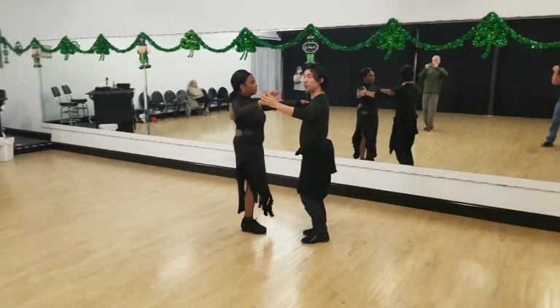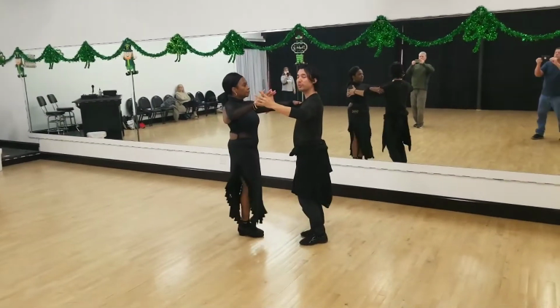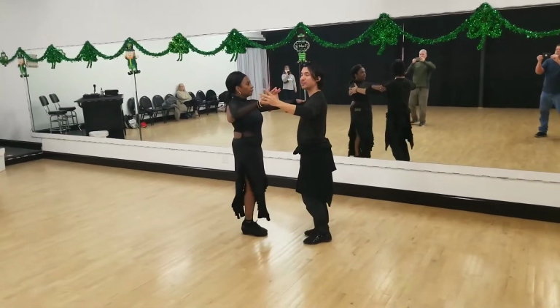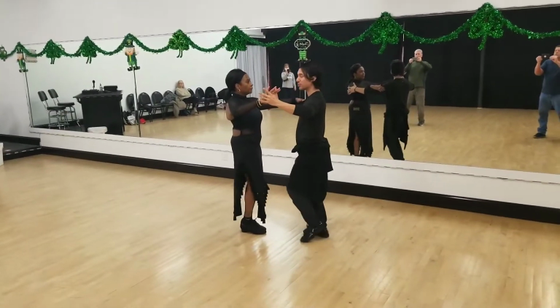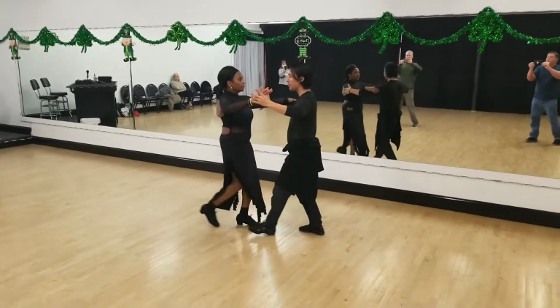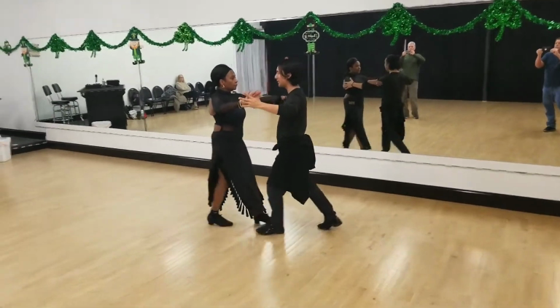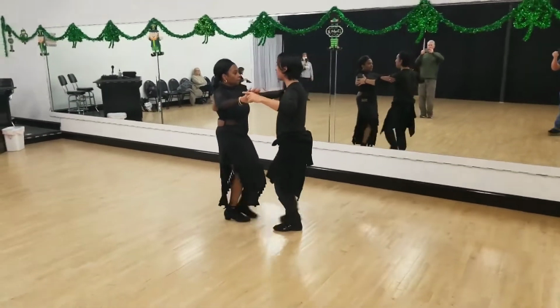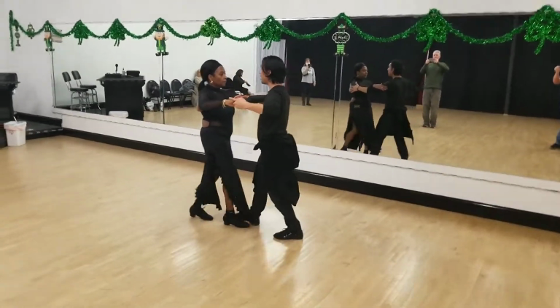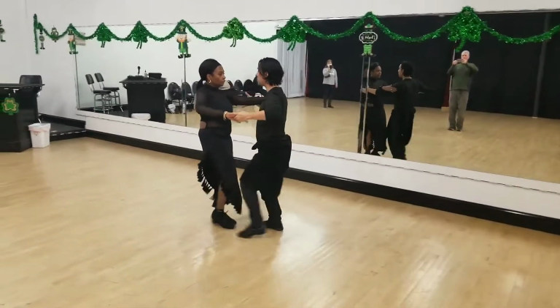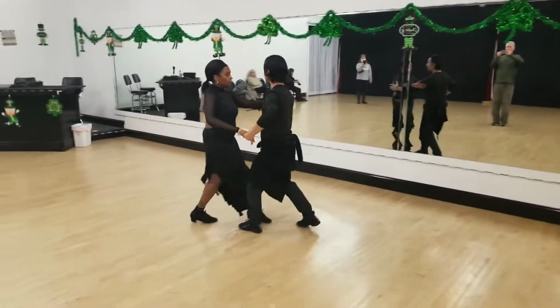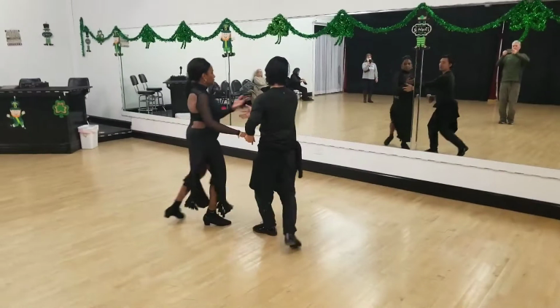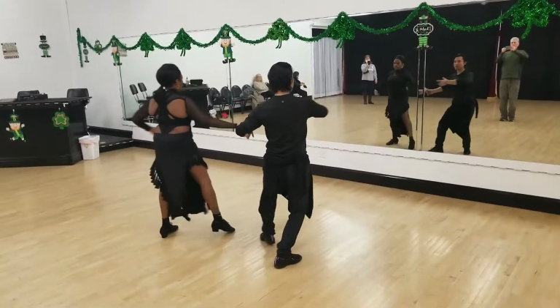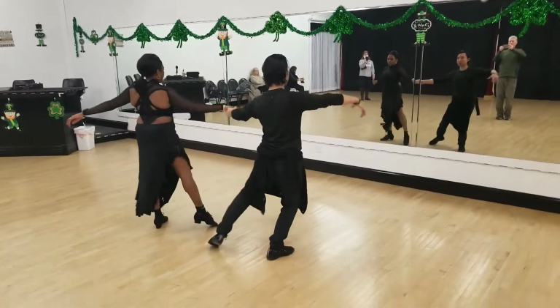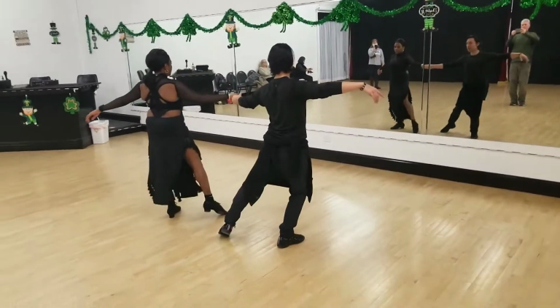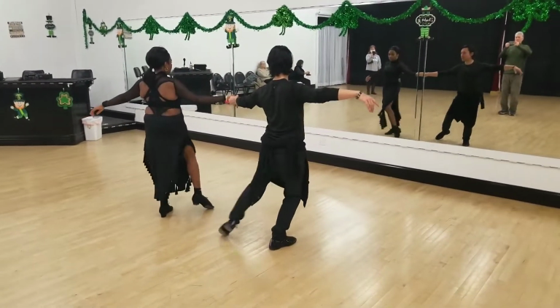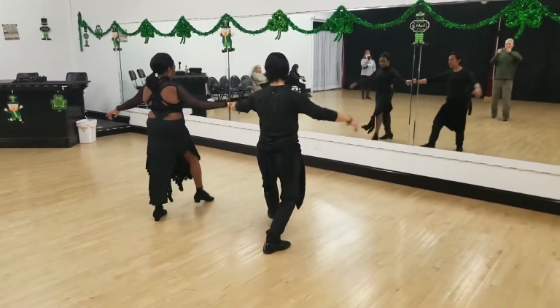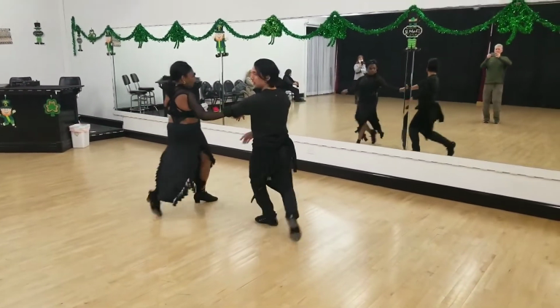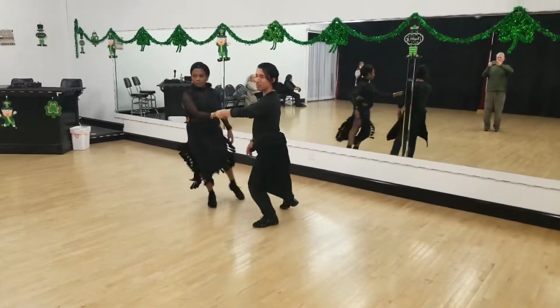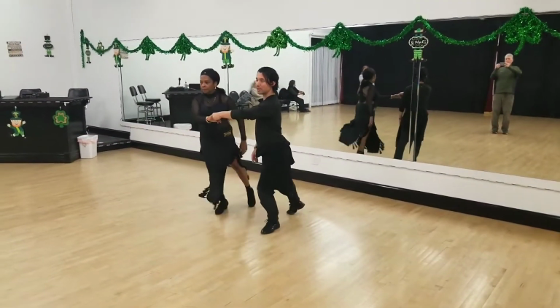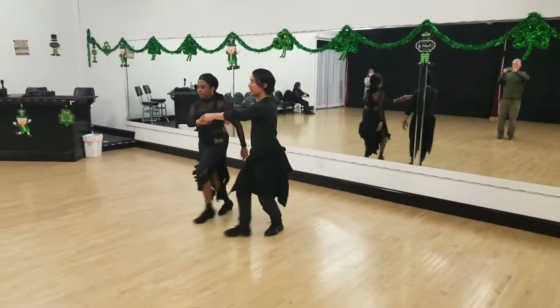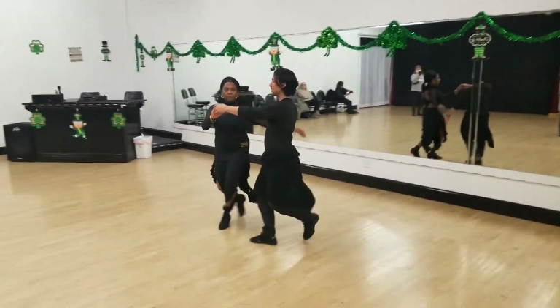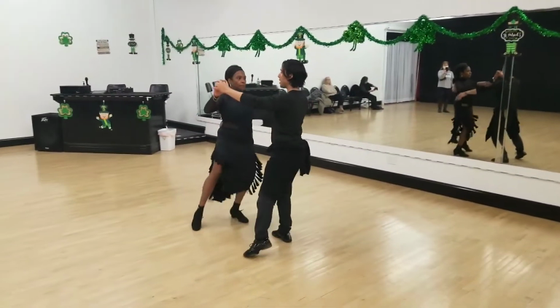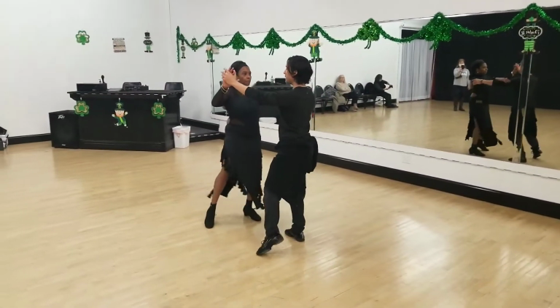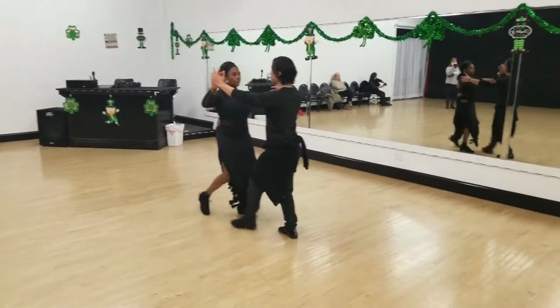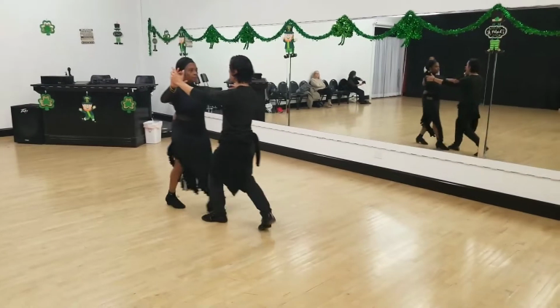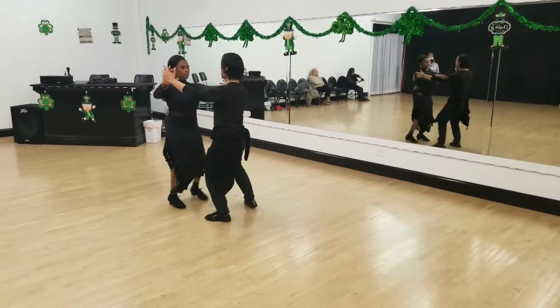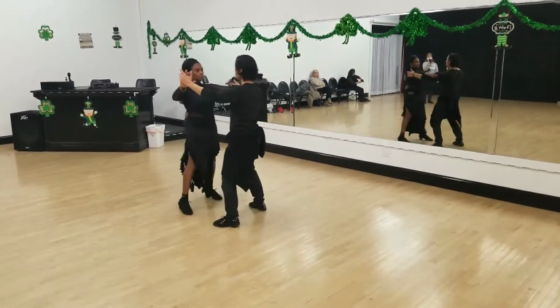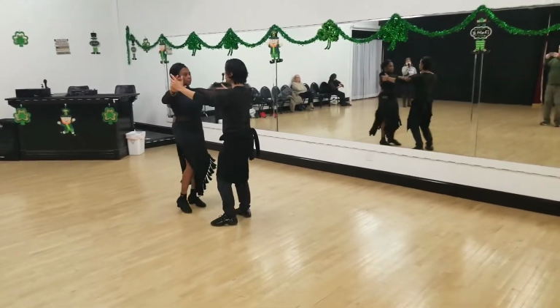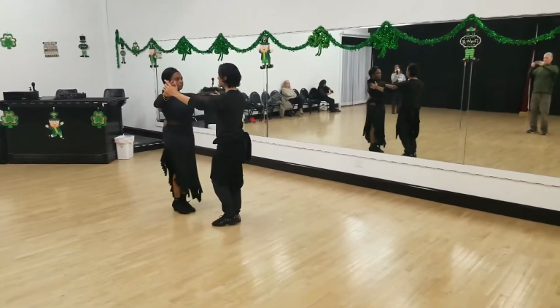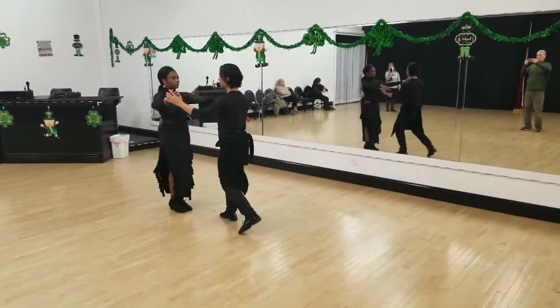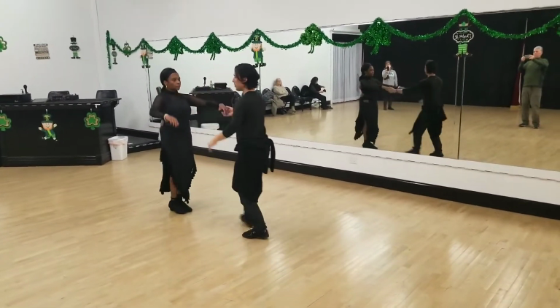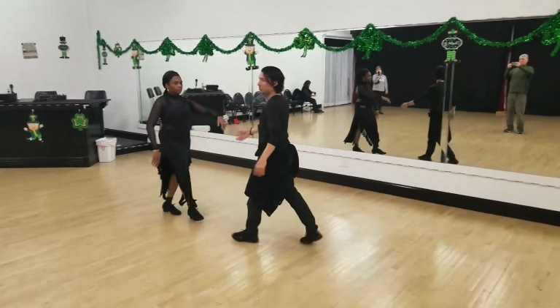Now we're going to go through the fans. First we're going to start with the basic fan and the closing. When we open up here, we're going to go very slowly: step, point, step, end, tango, close.